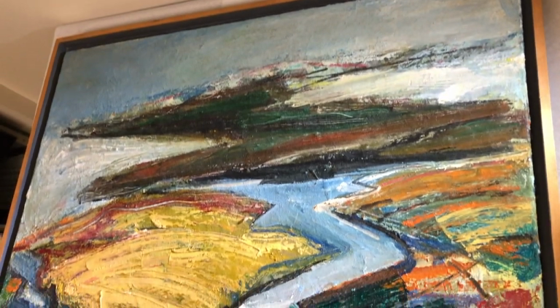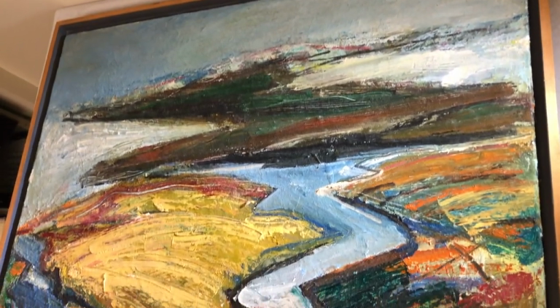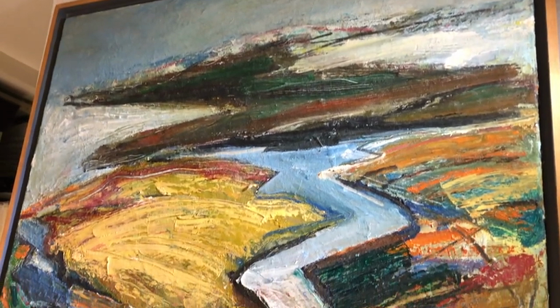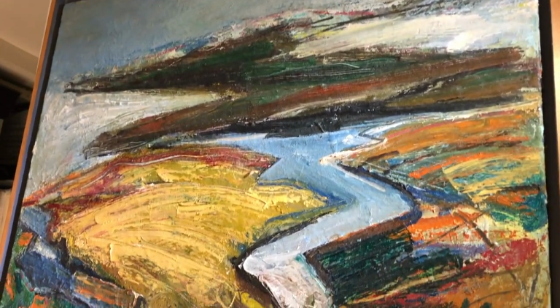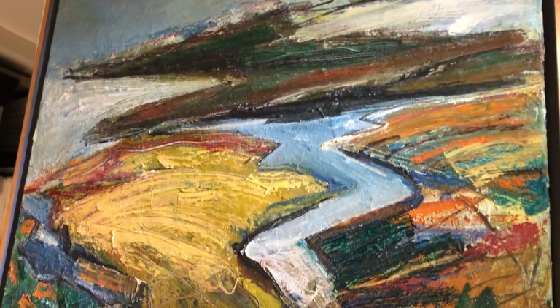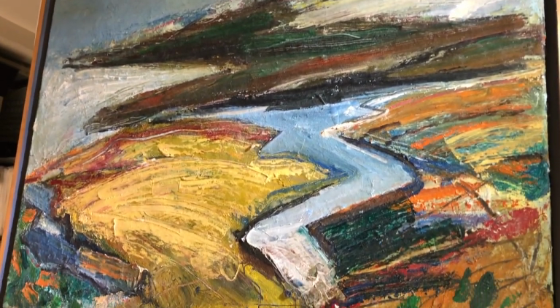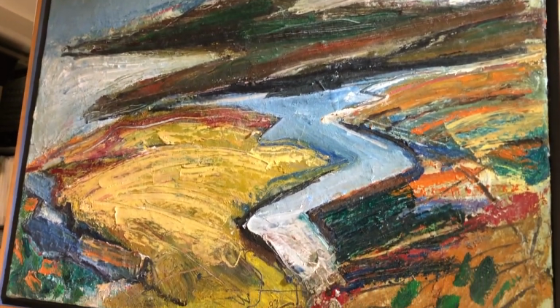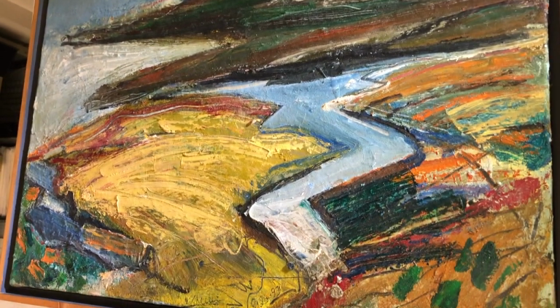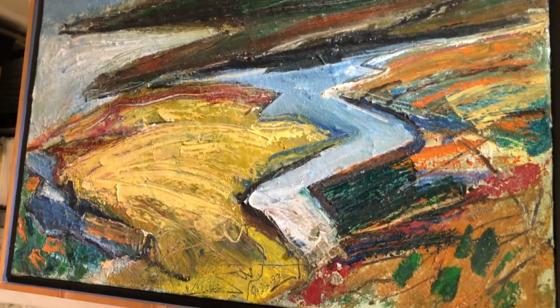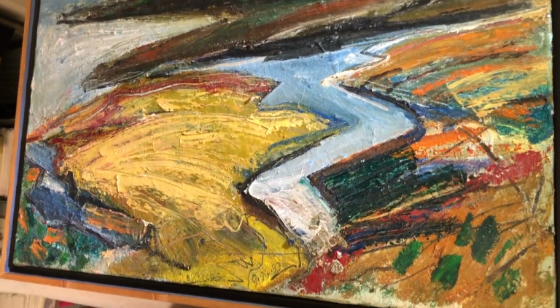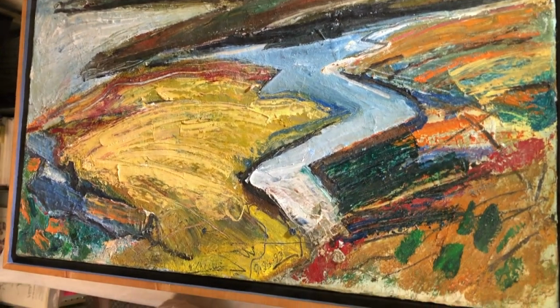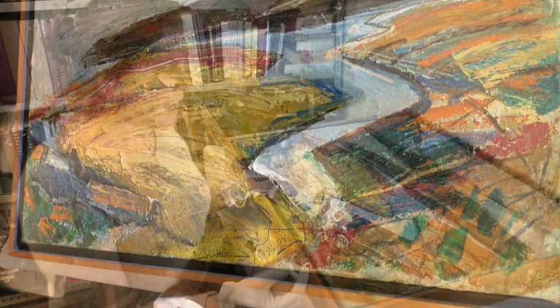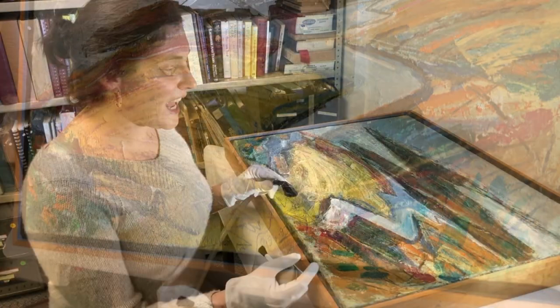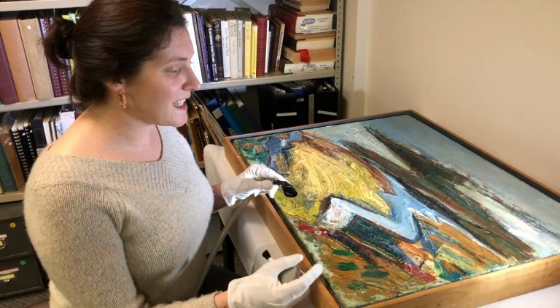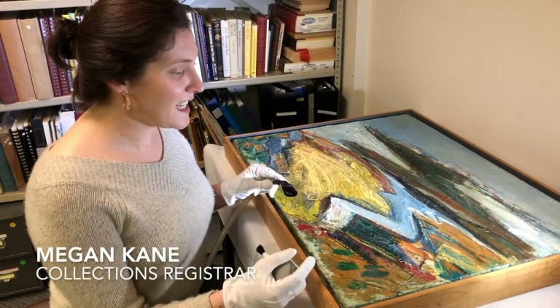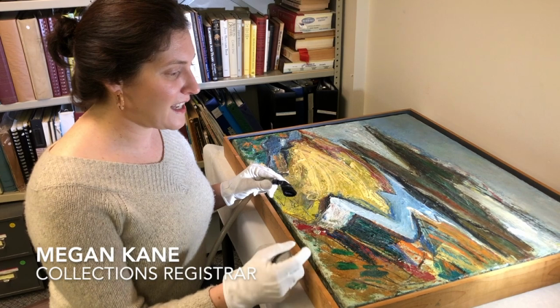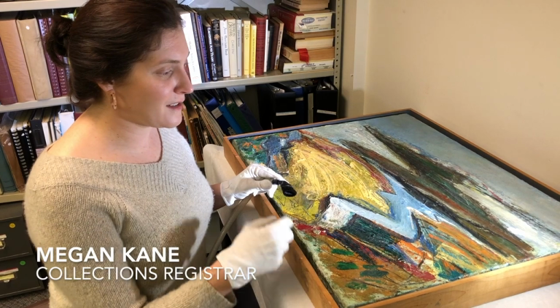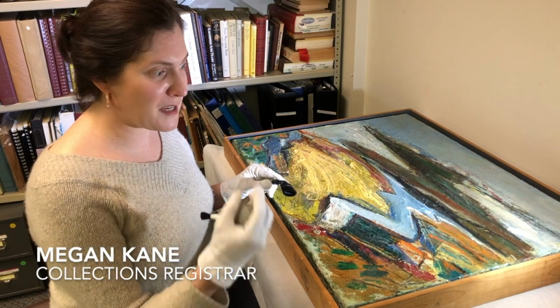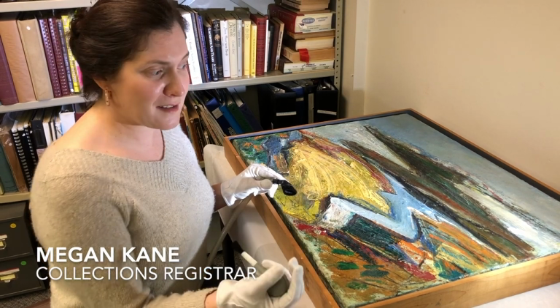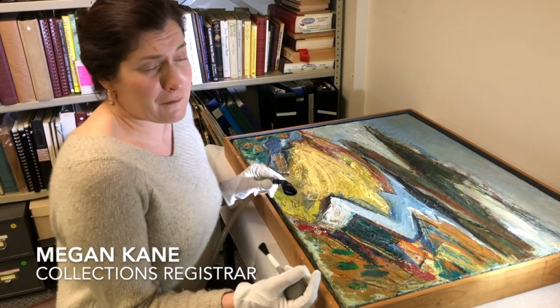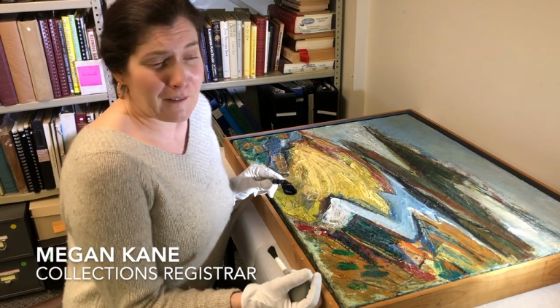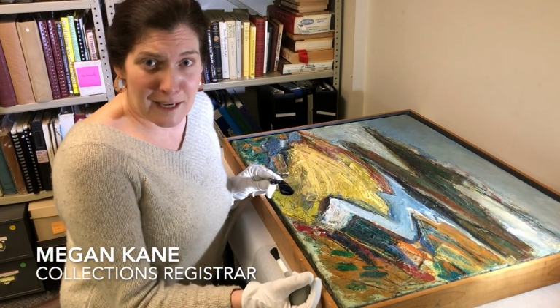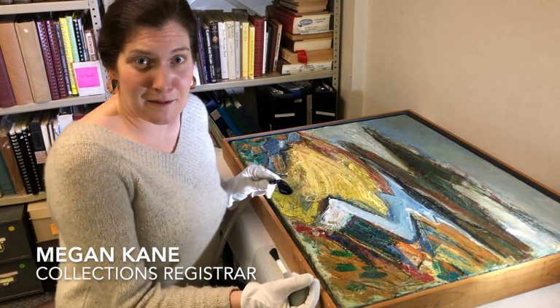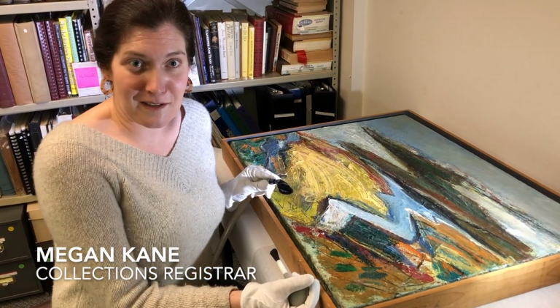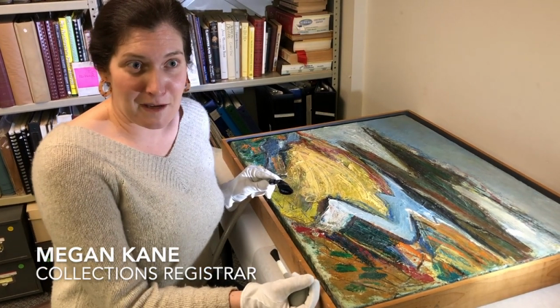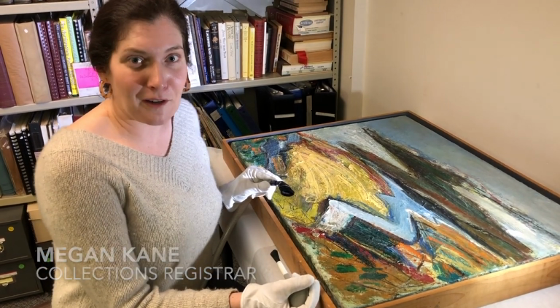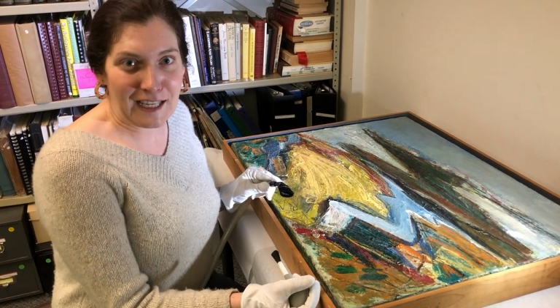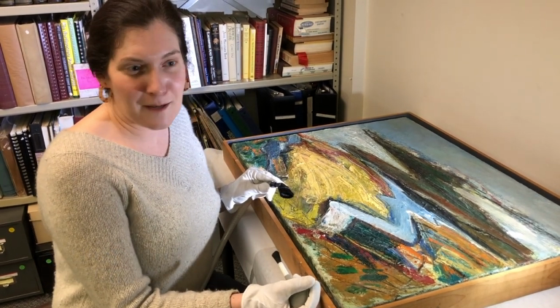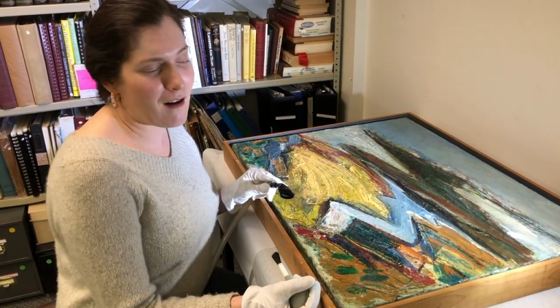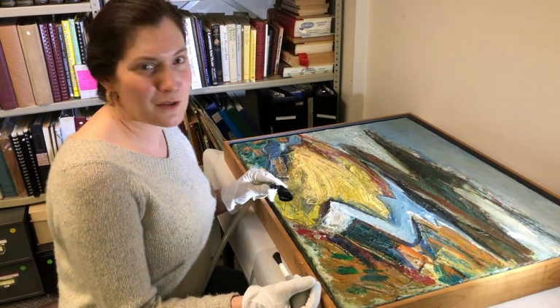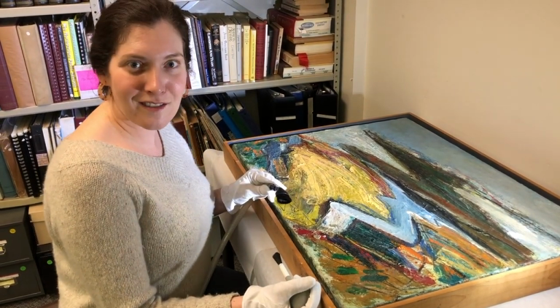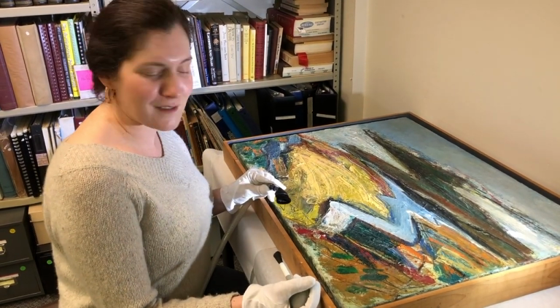This is a William Wheeler painting that was just donated to us and it is being considered for our landscape exhibition that's coming up called Landscapes Awe to Activism.